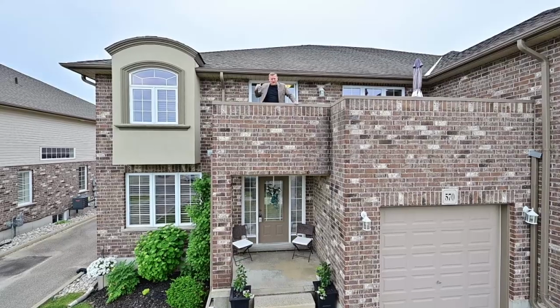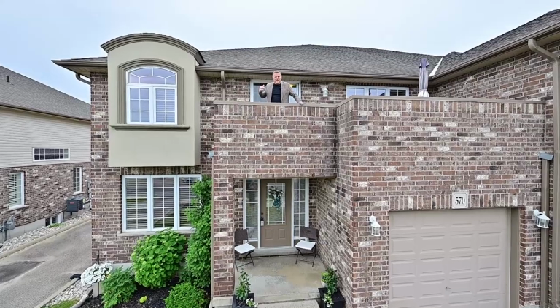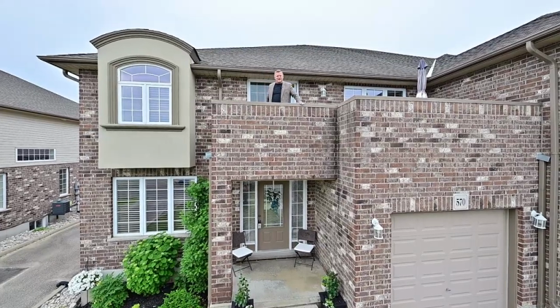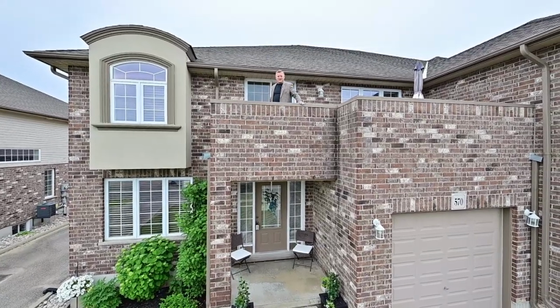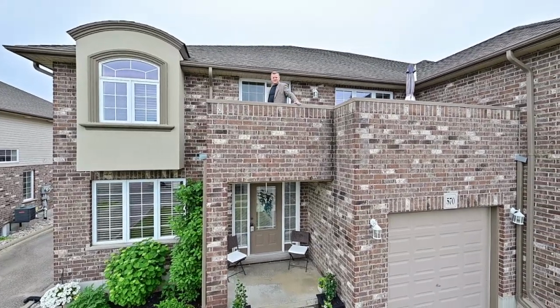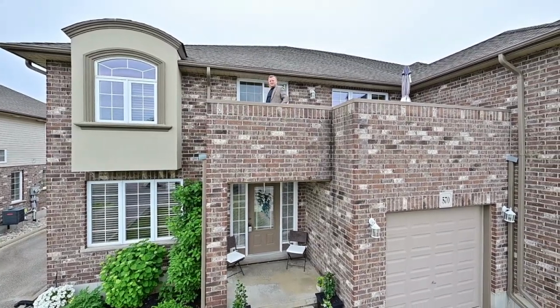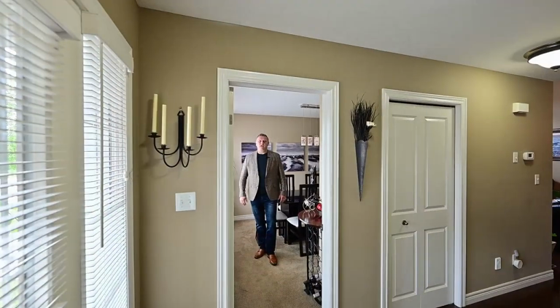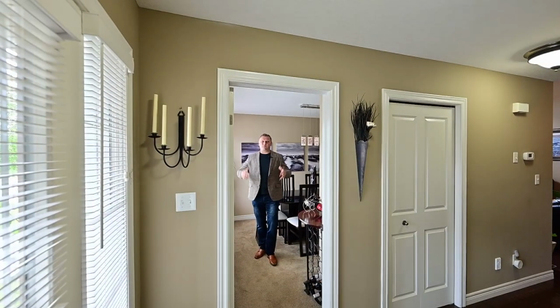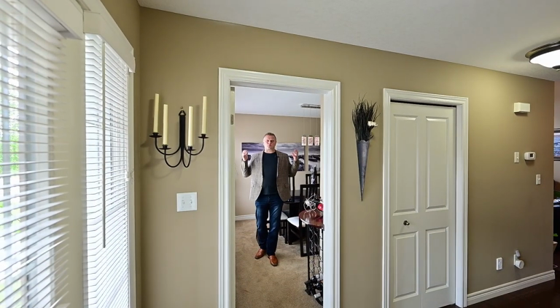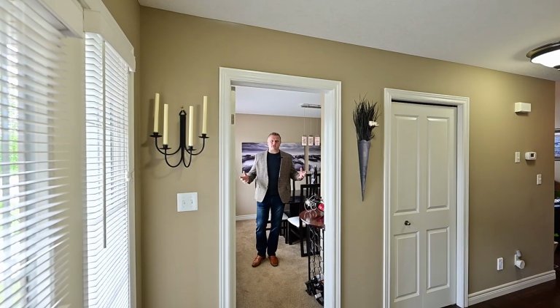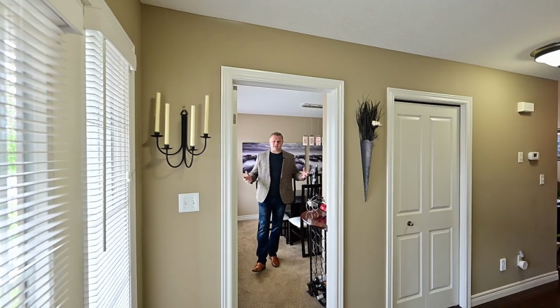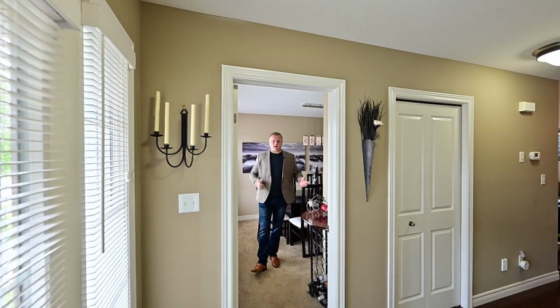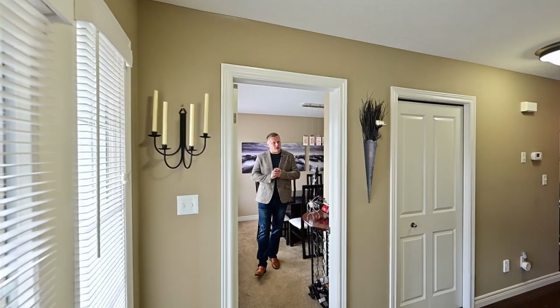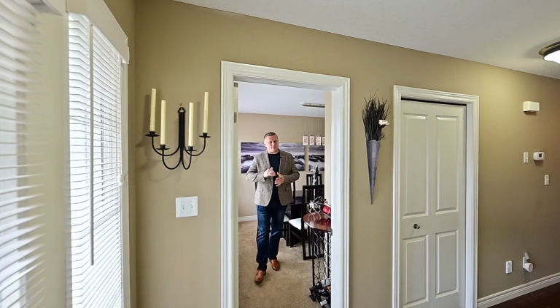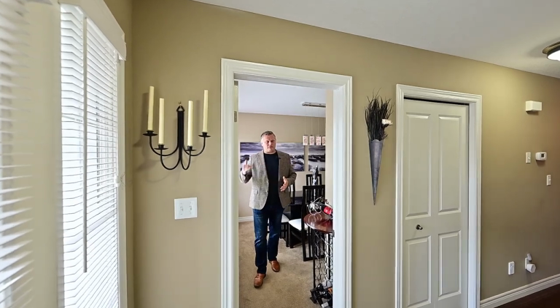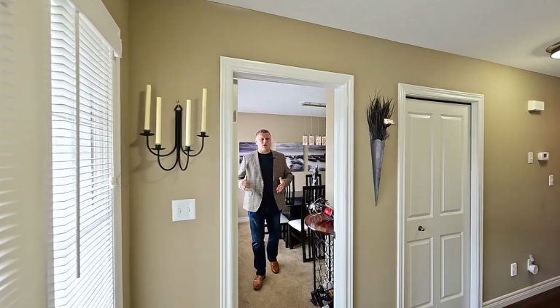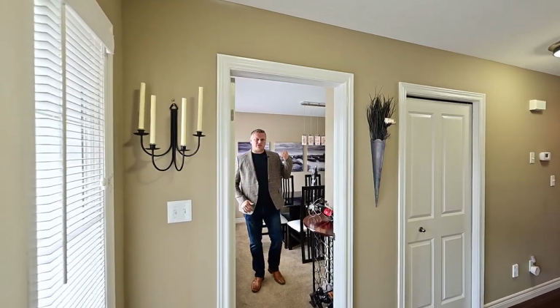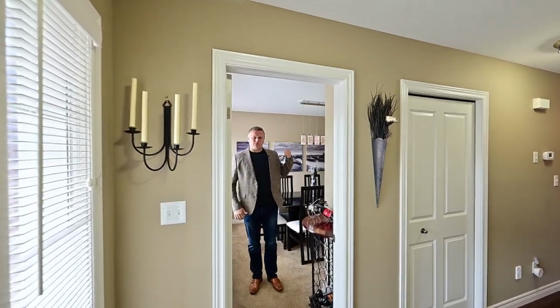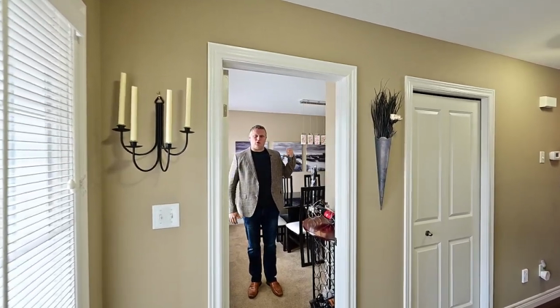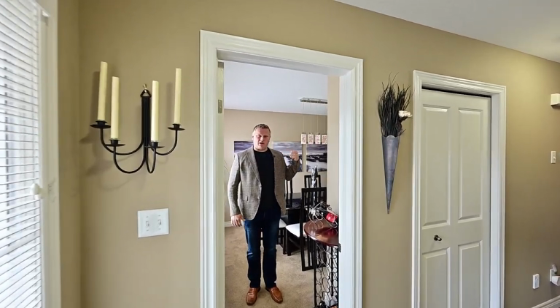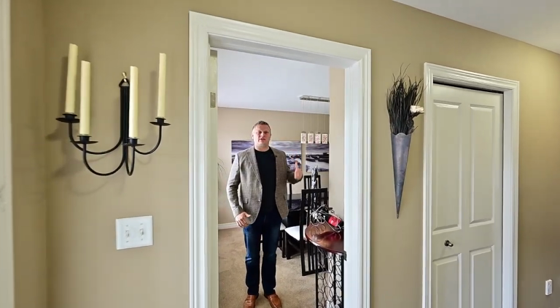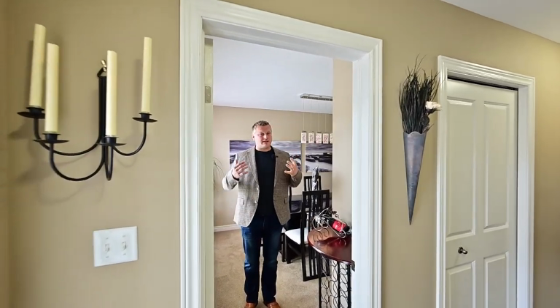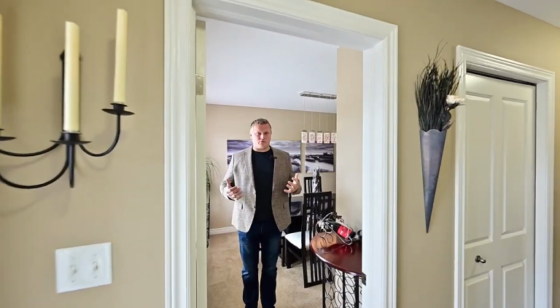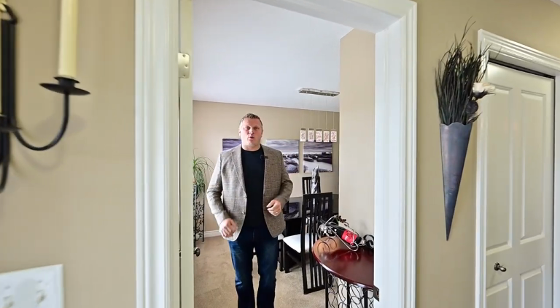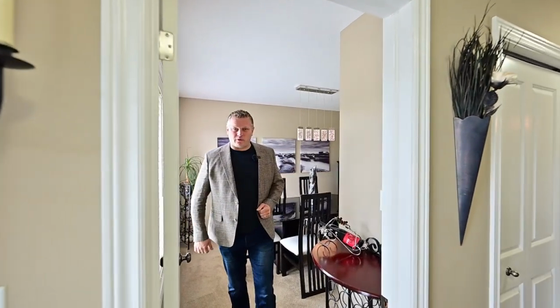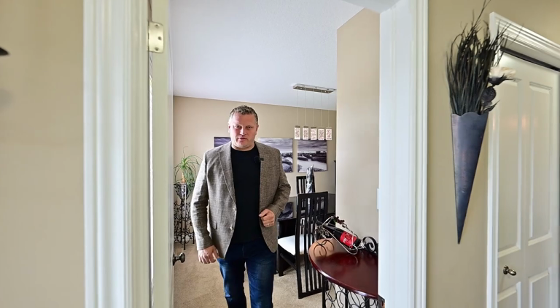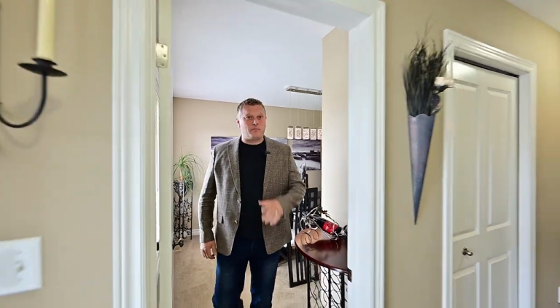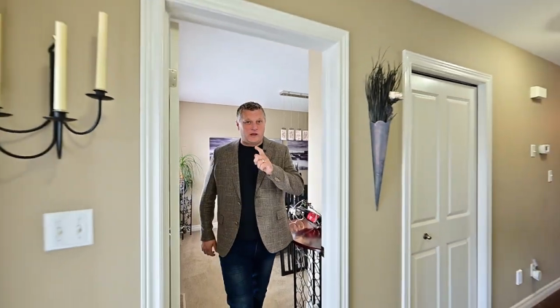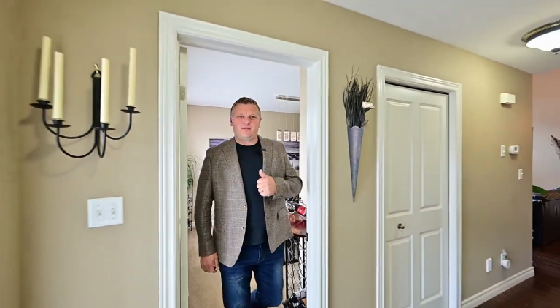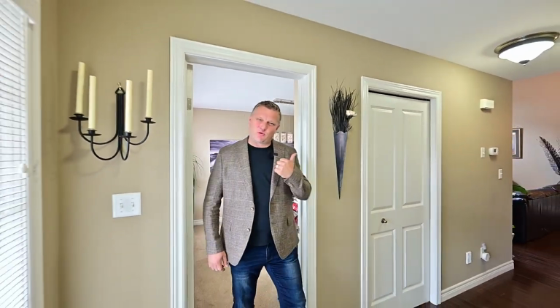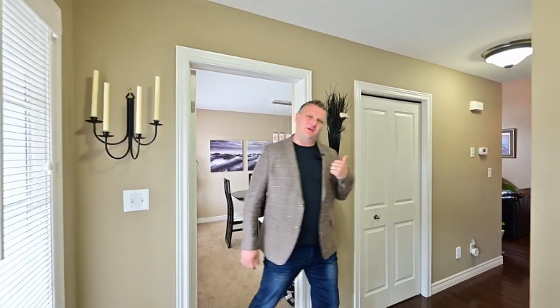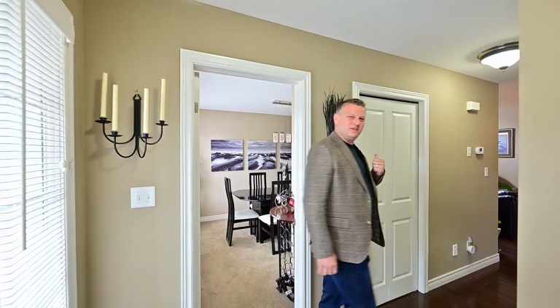Come on in and take a look around. This is really good design. Up front on the main floor, this could be used as a home office, a dining room, or a fourth bedroom. But wait, there's more — come on, take a look.